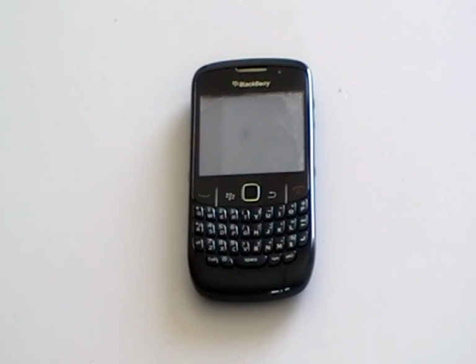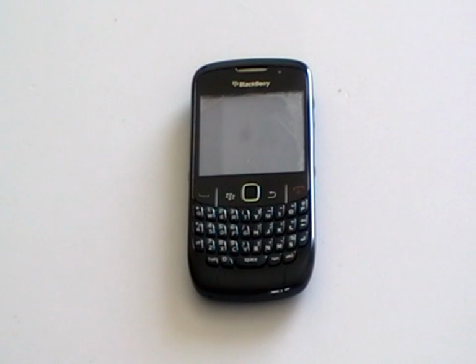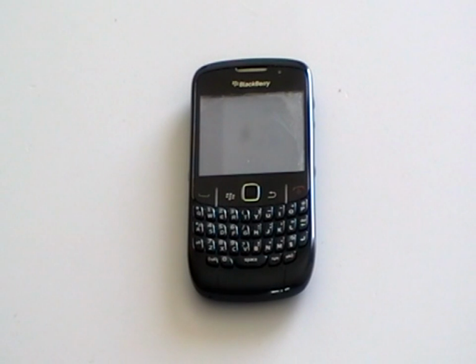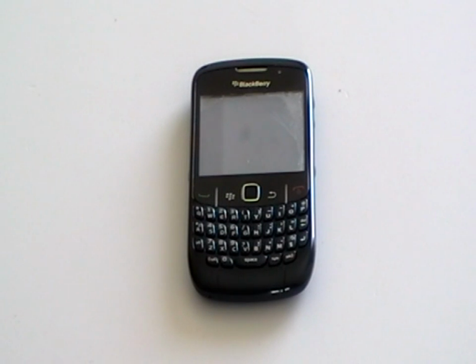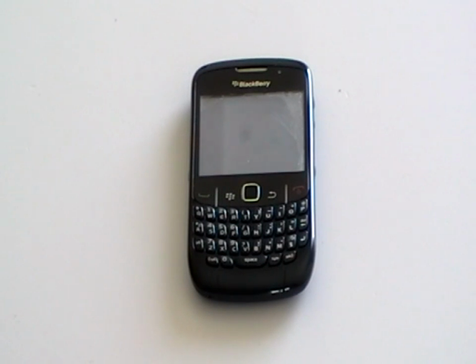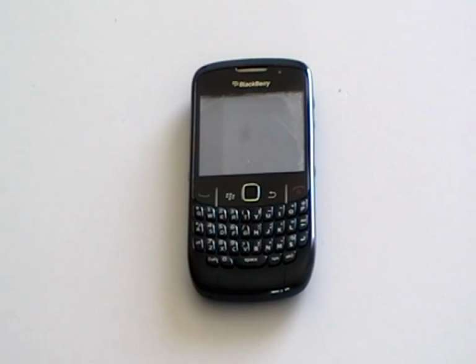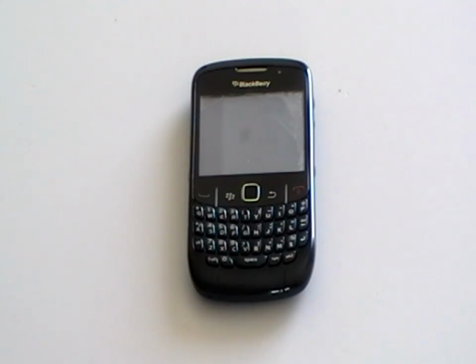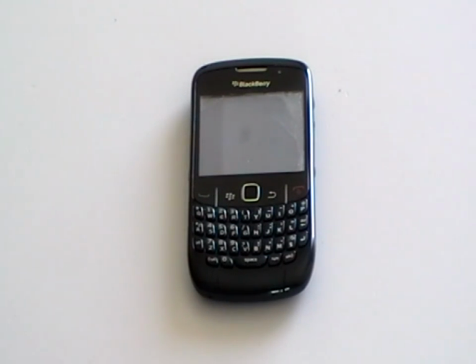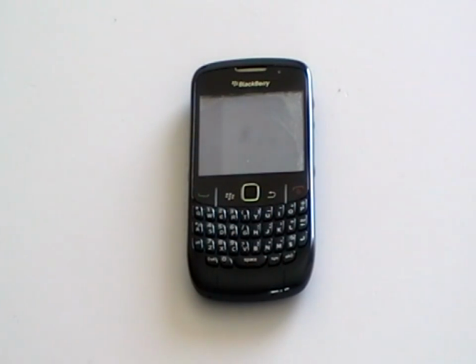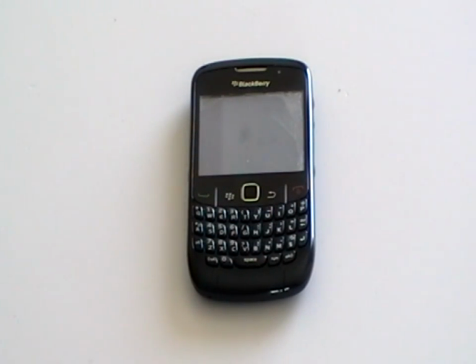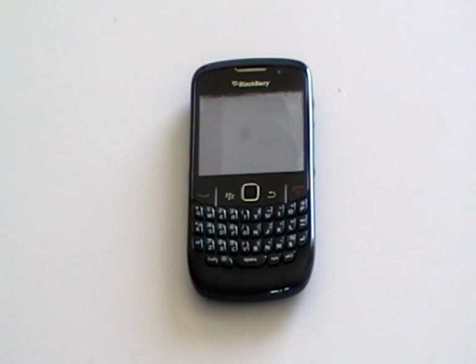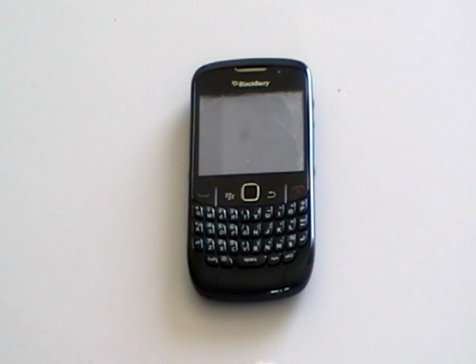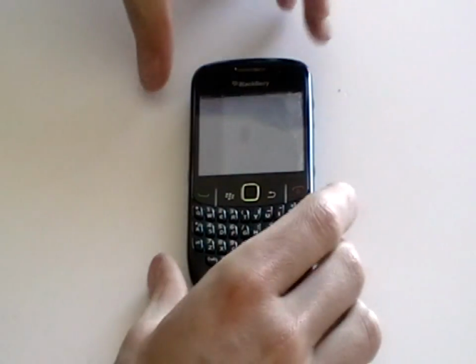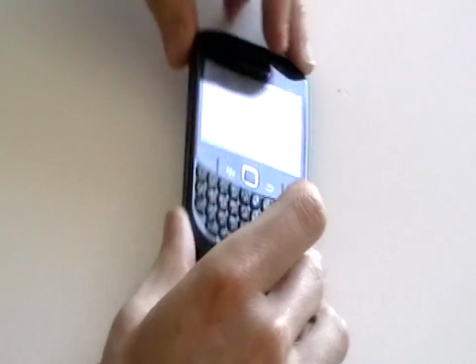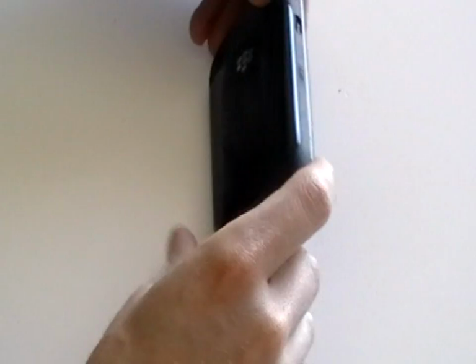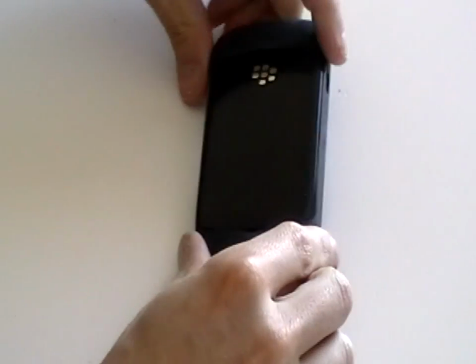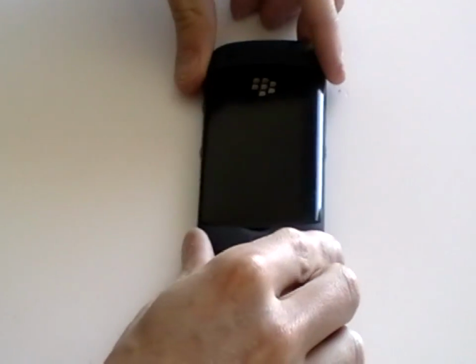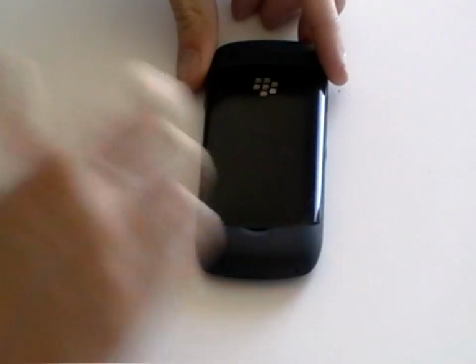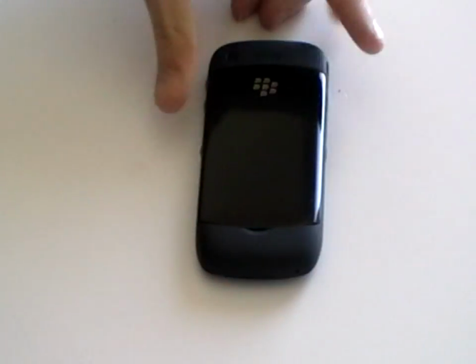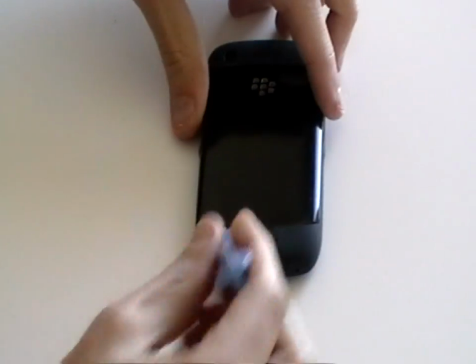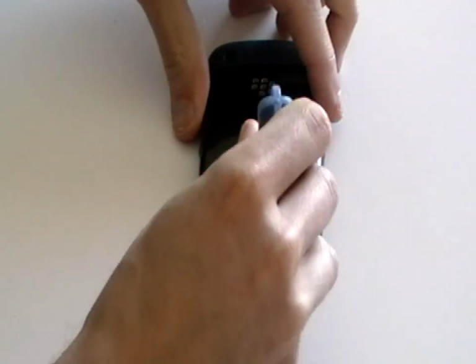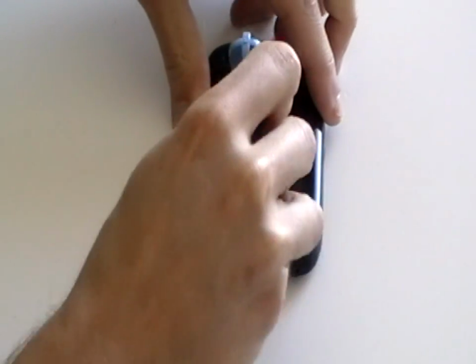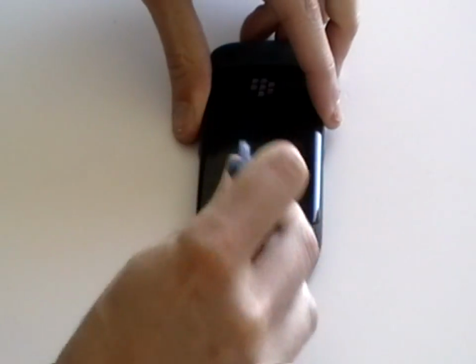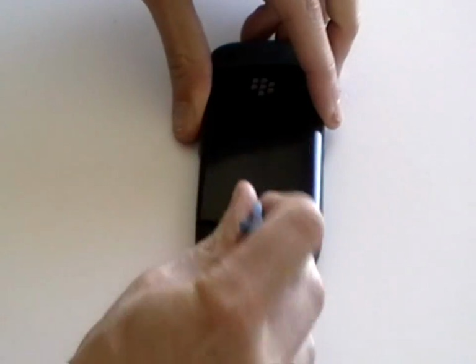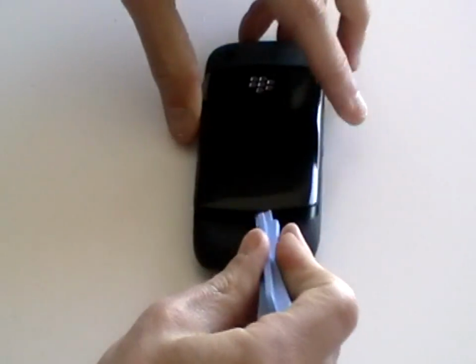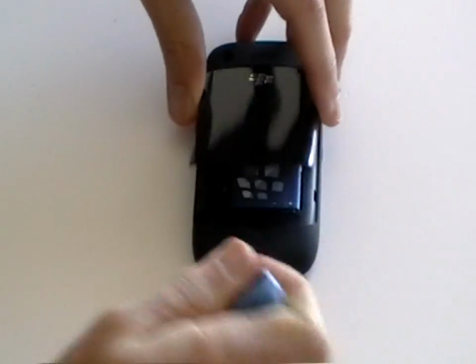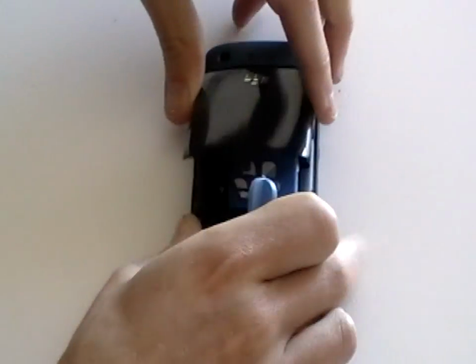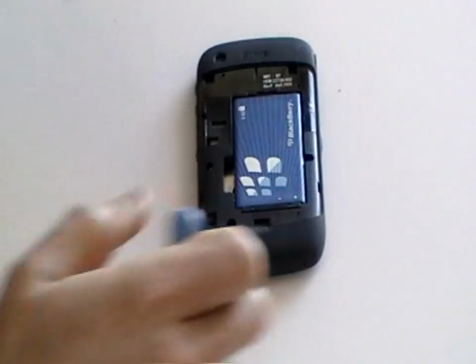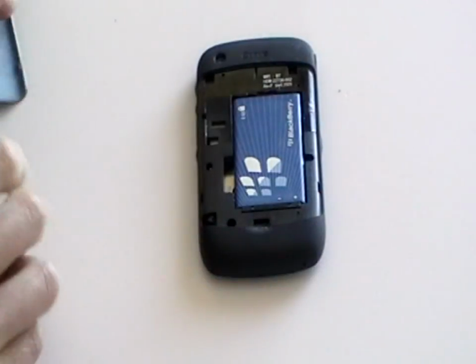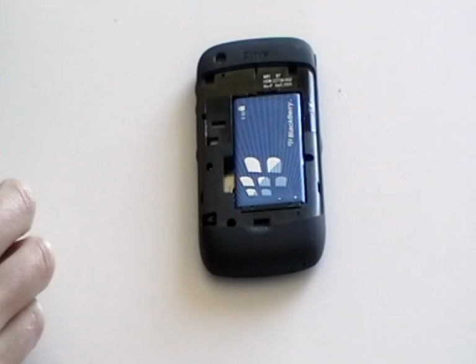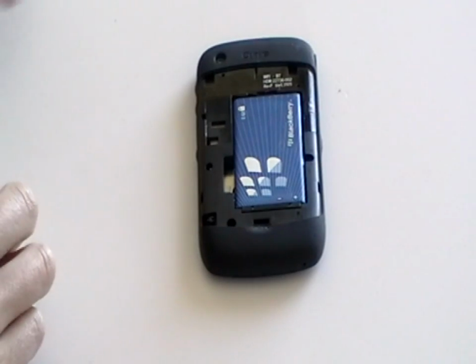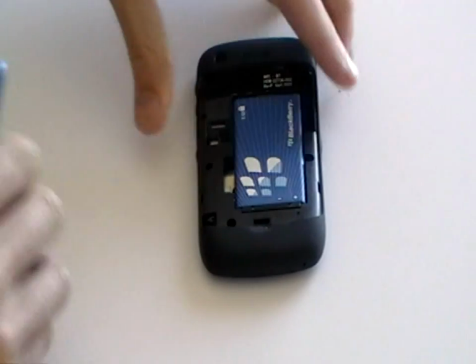This is the BlackBerry Curve 8520. To take apart this phone, firstly remove the back cover, battery, memory card and SIM card from the phone if you haven't already done so.